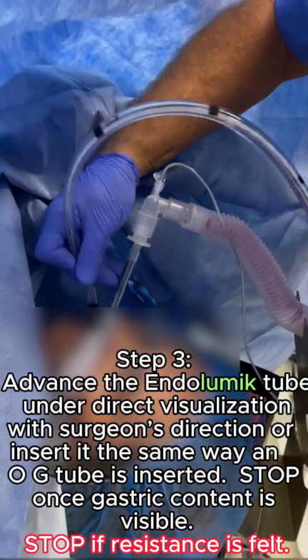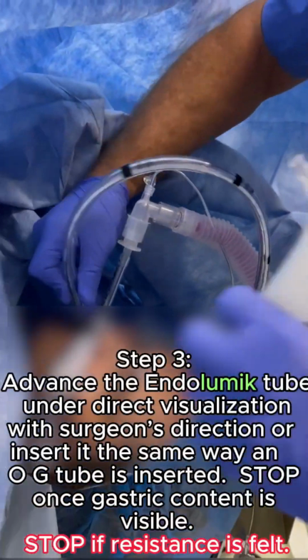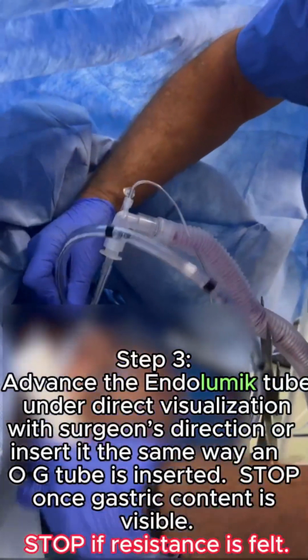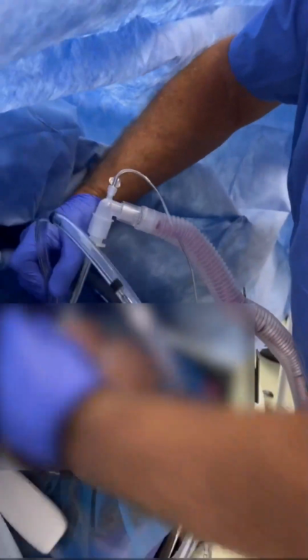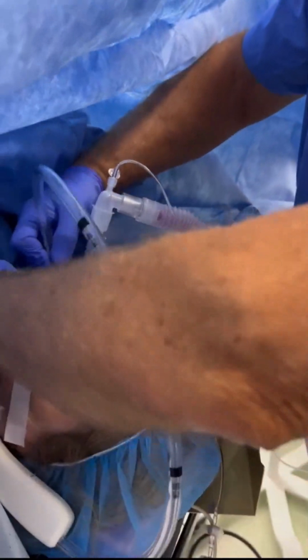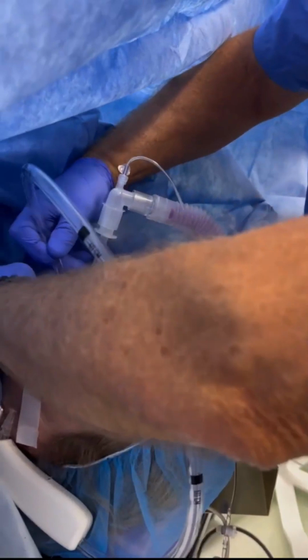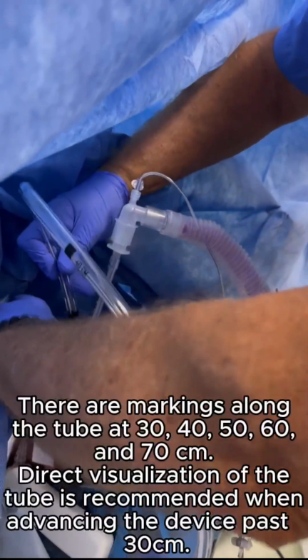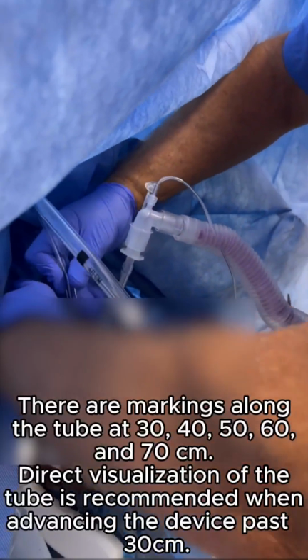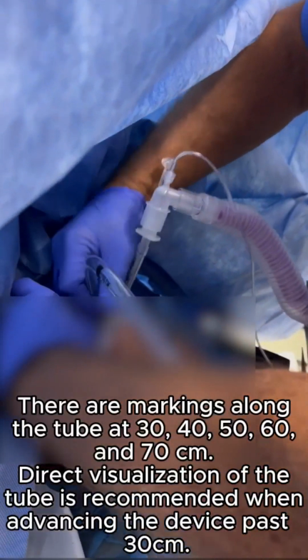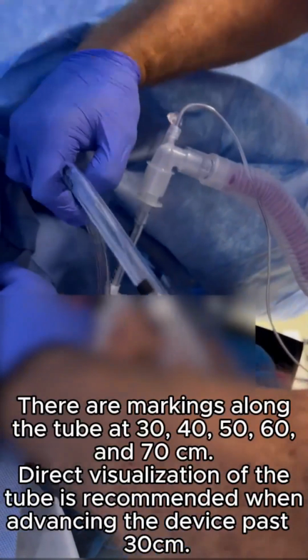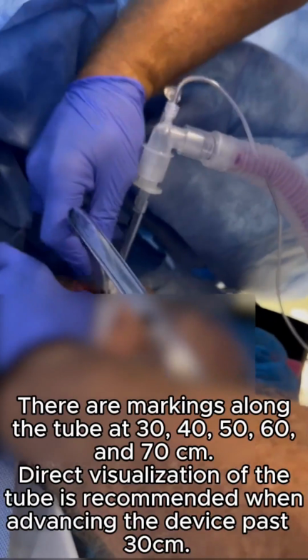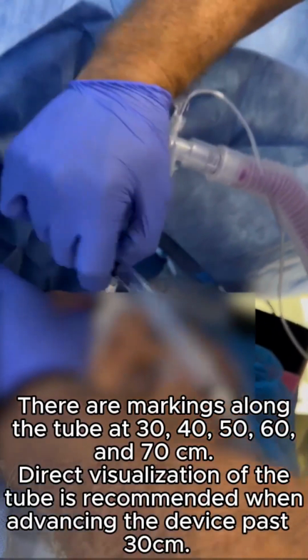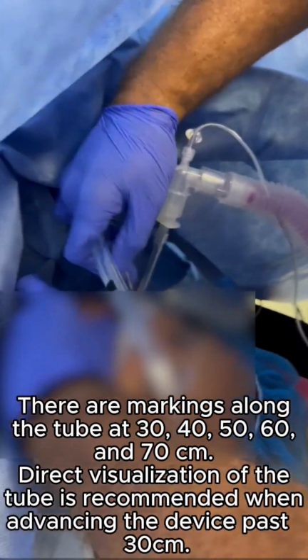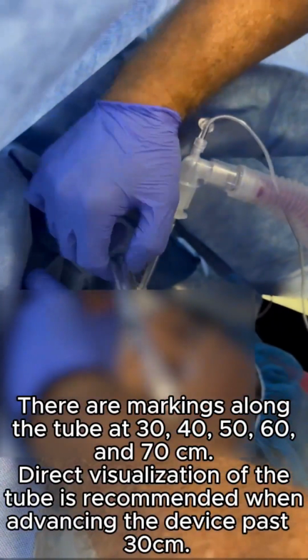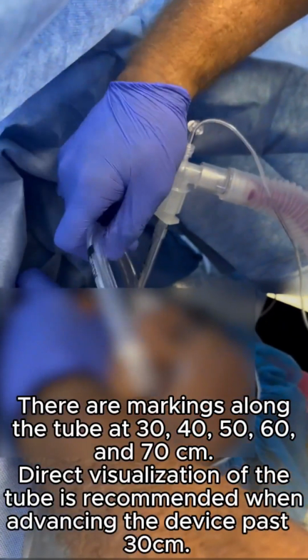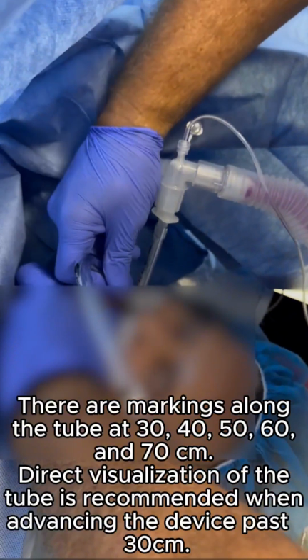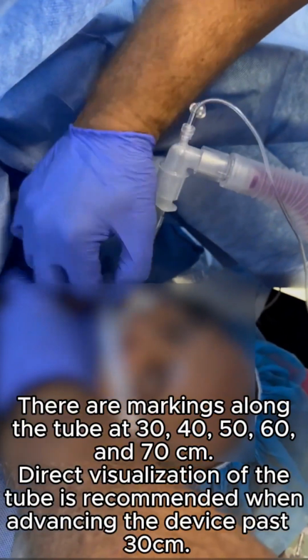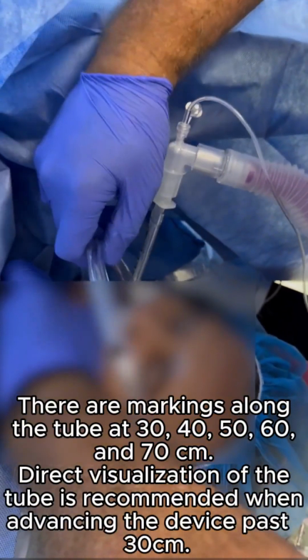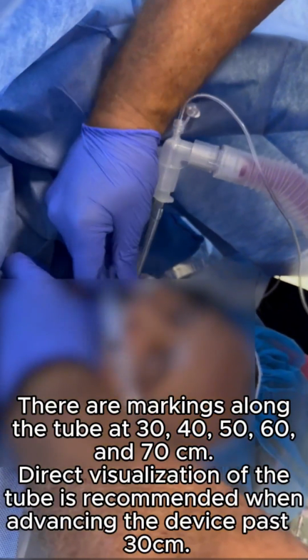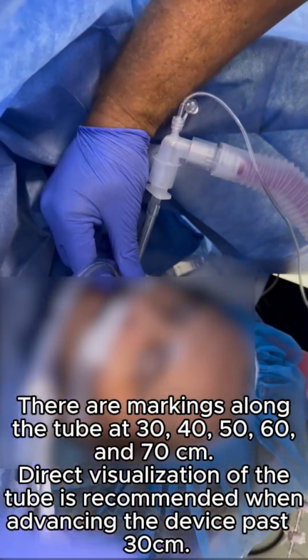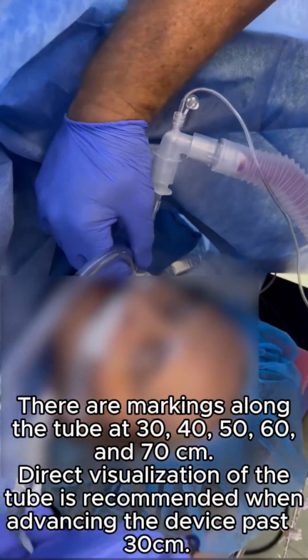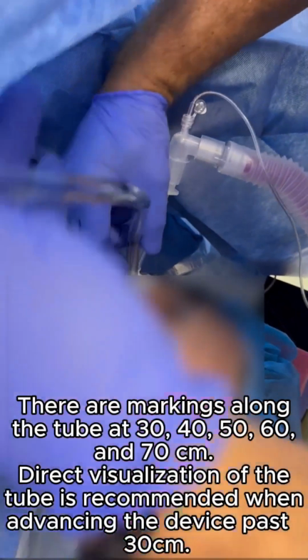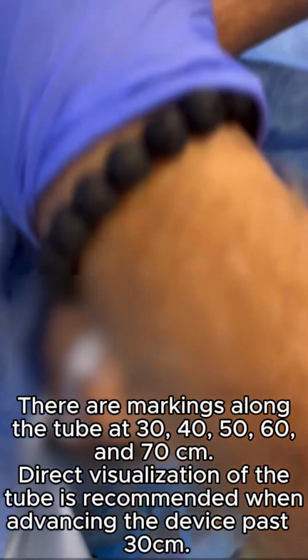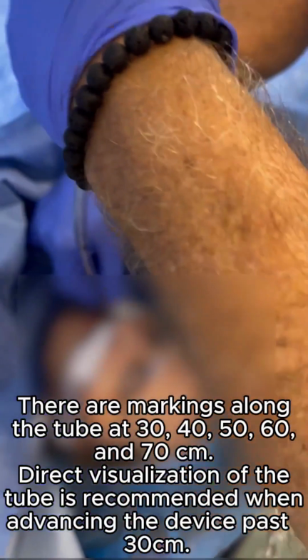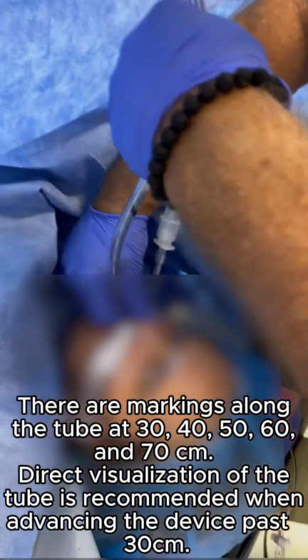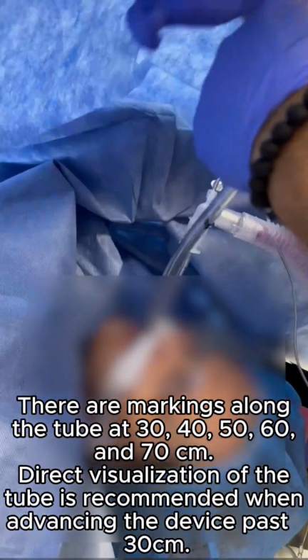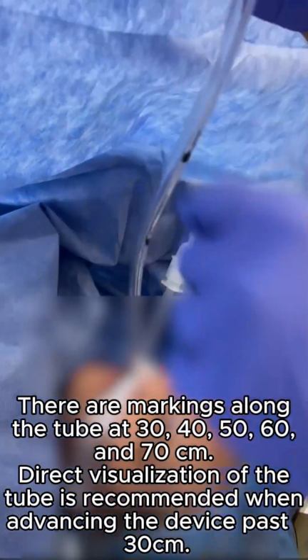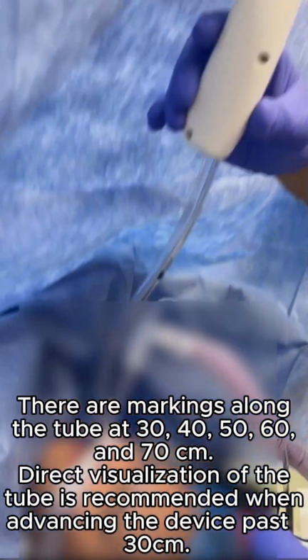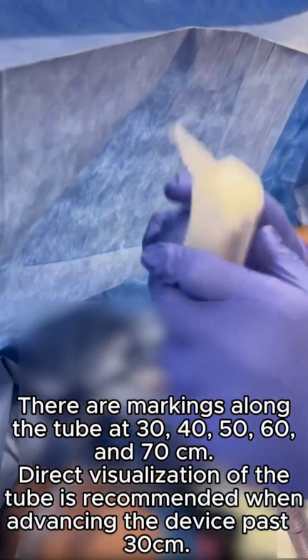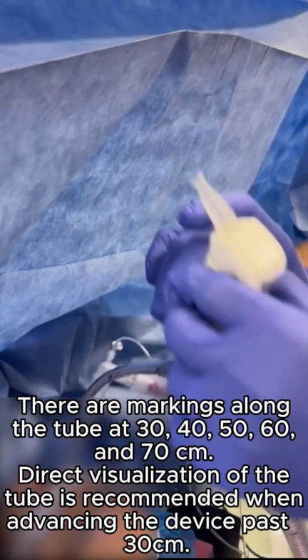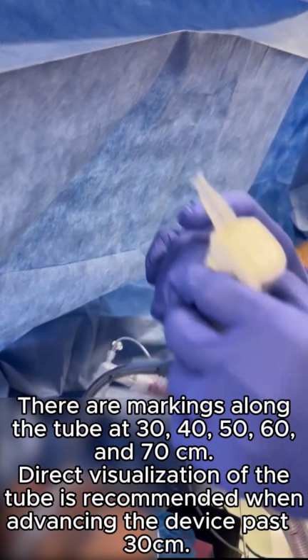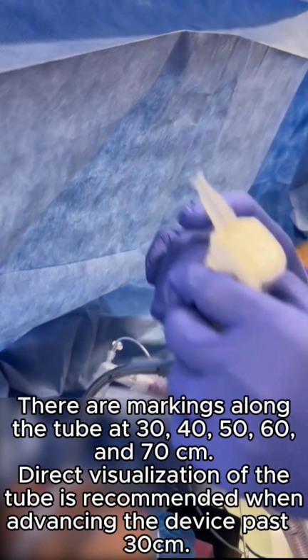Stop if resistance is felt. There are markings along the tube at 30, 40, 50, 60, and 70 cm. Direct visualization of the tube is recommended when advancing the device past 30 cm.